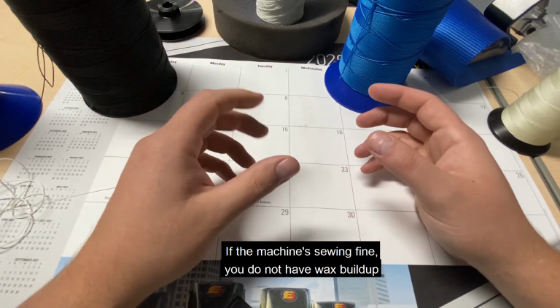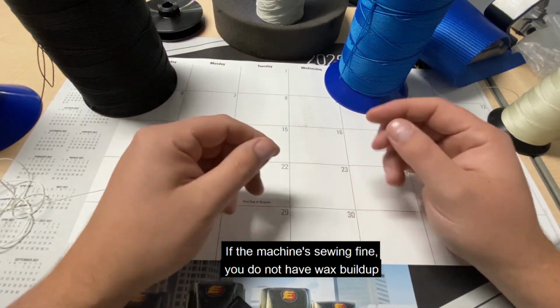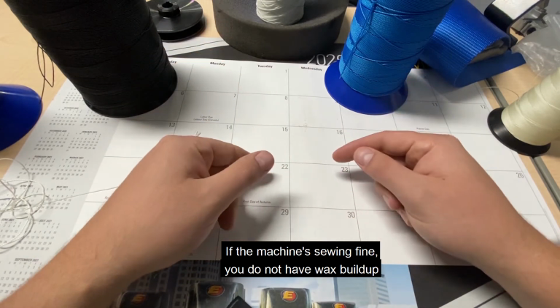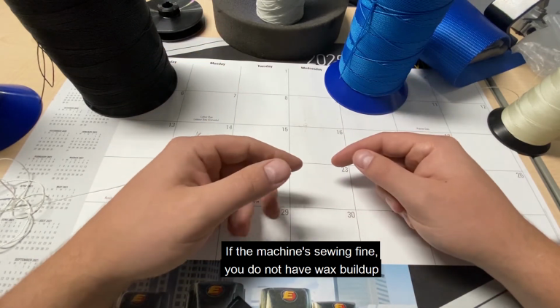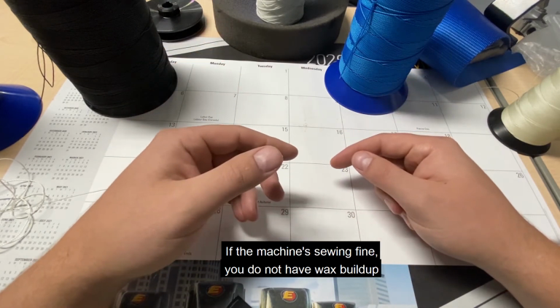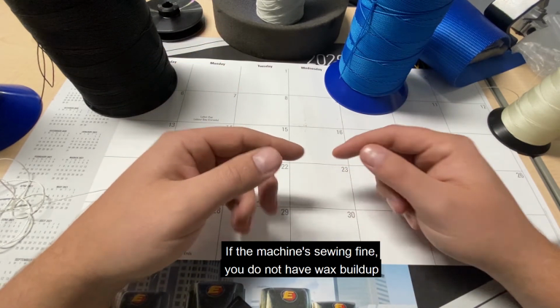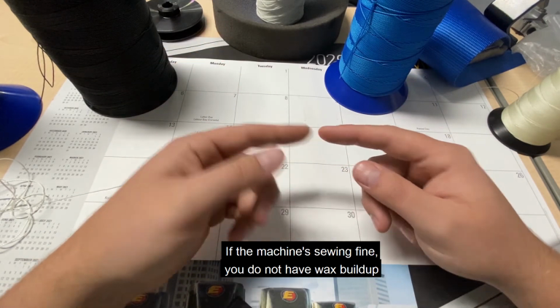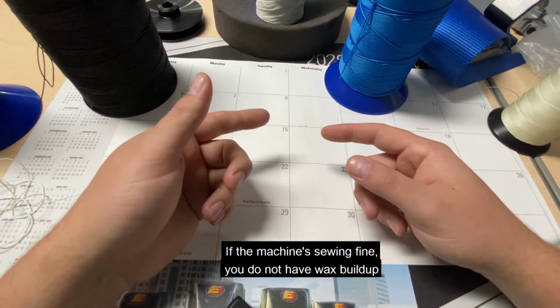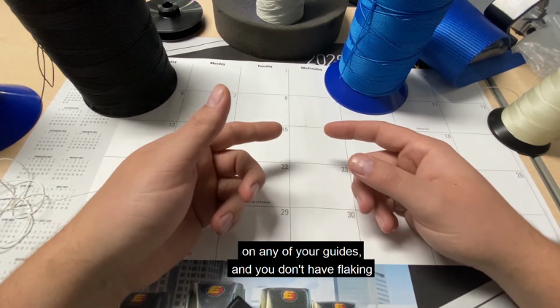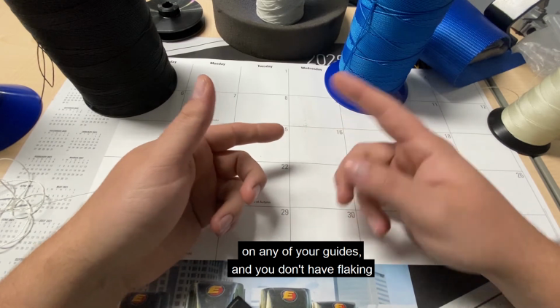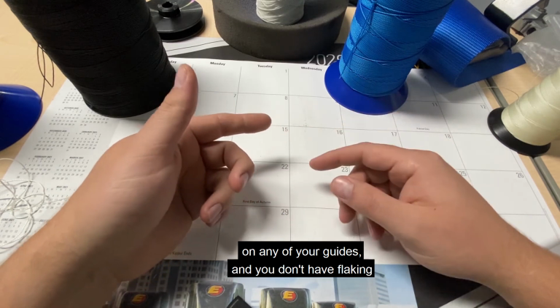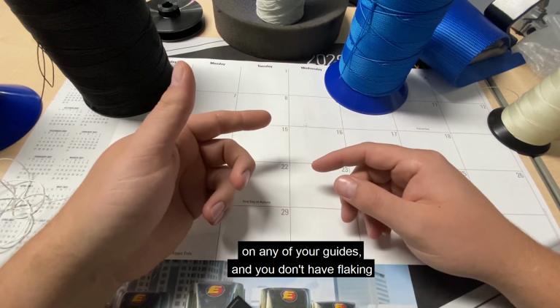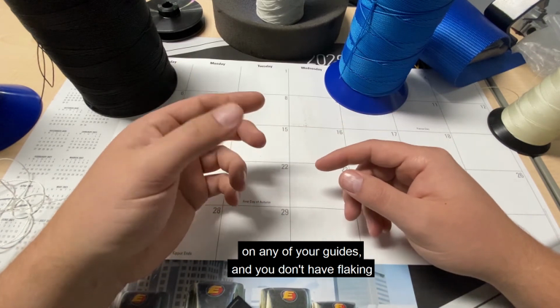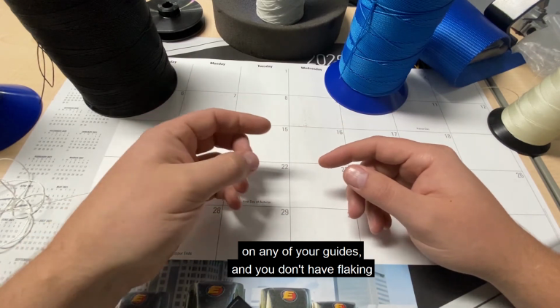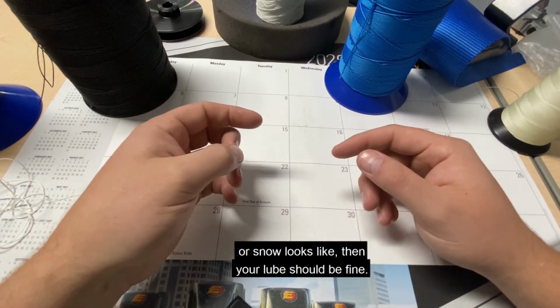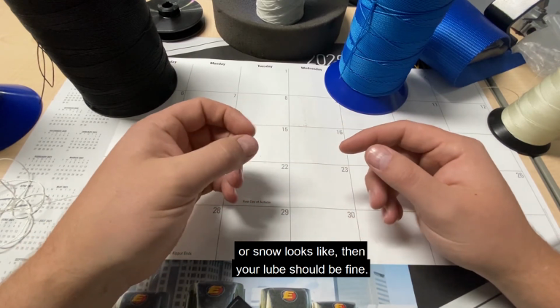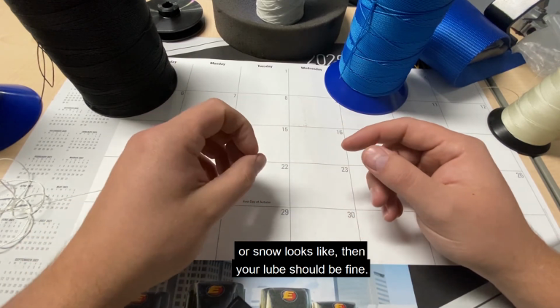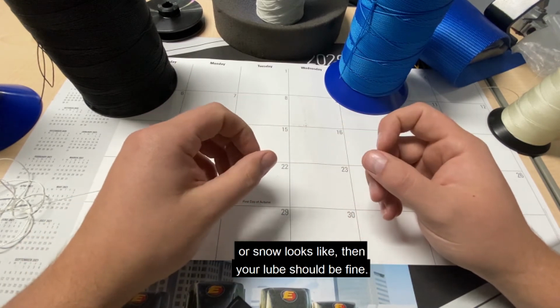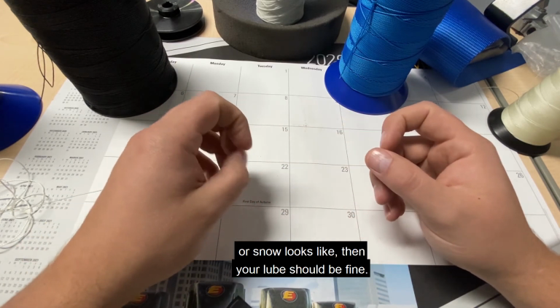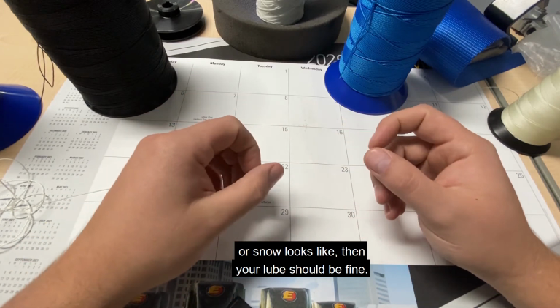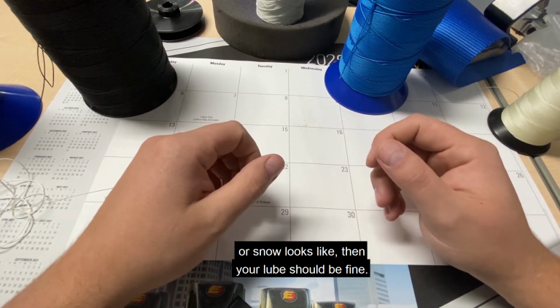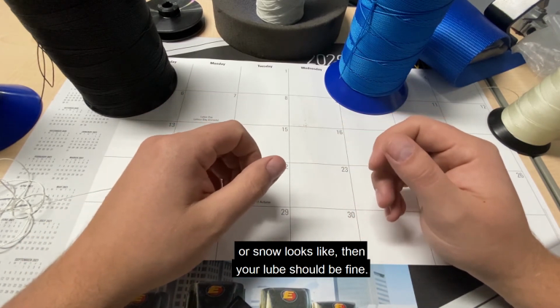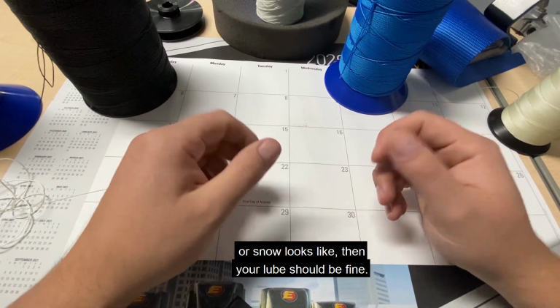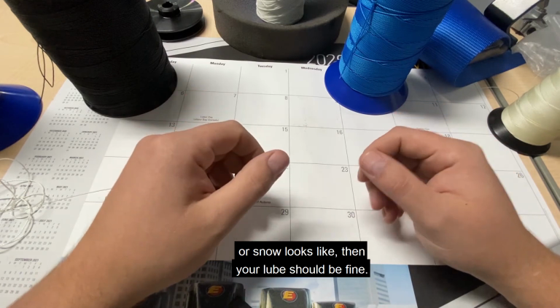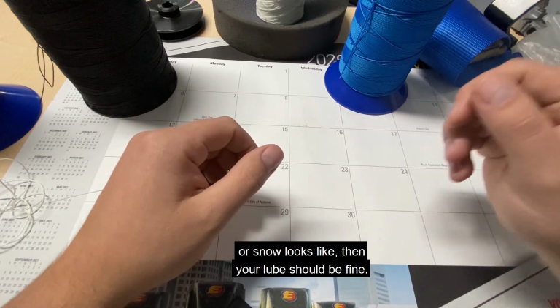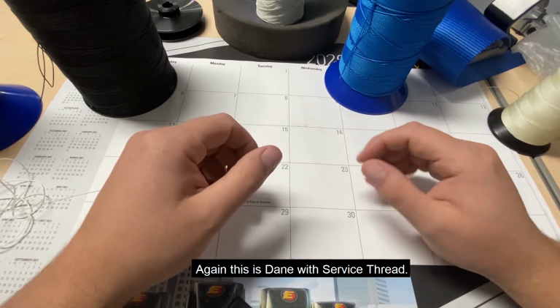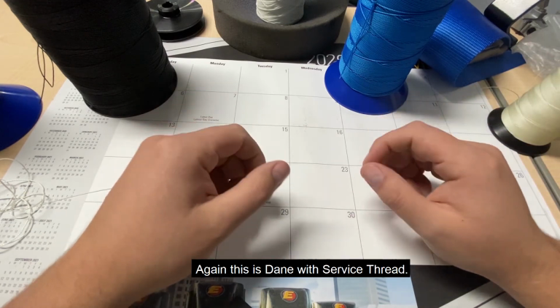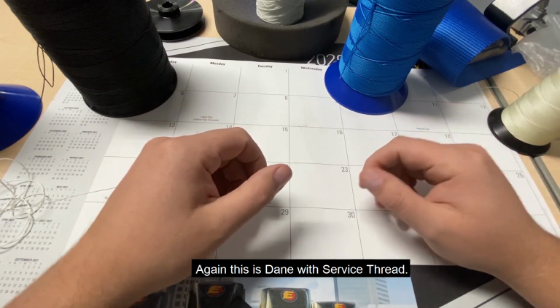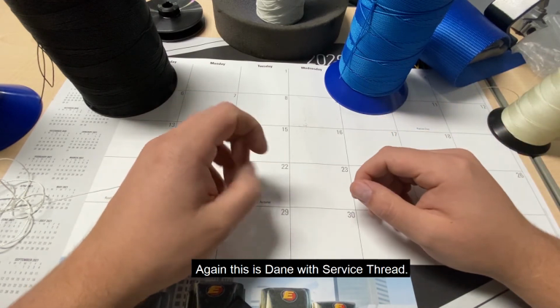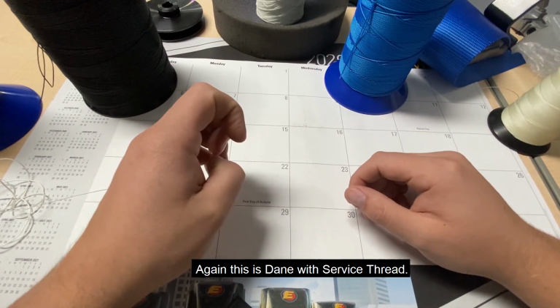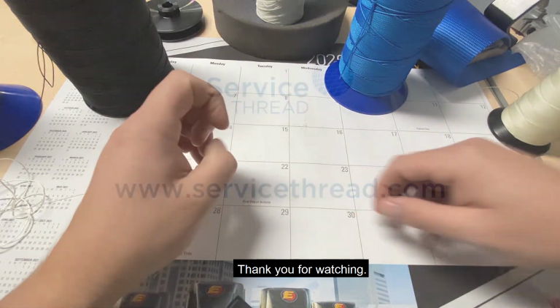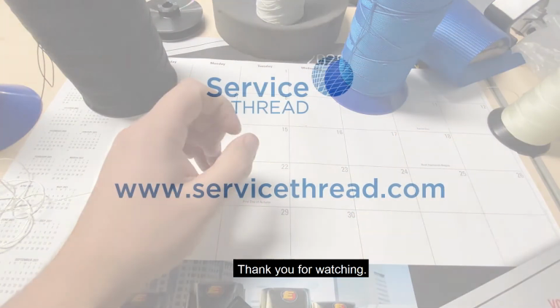If the machine is sewing fine, you do not have wax buildup on any of your guides, and you don't have flaking or a snow-like appearance, then your lube should be fine. Again, this is Dane with Service Thread. Thank you for watching.